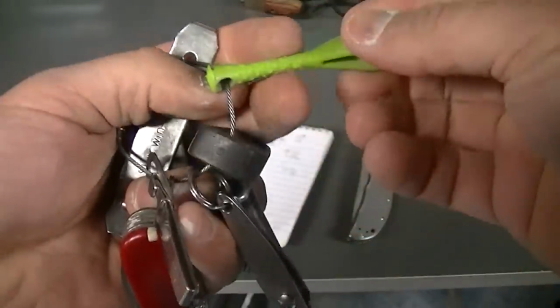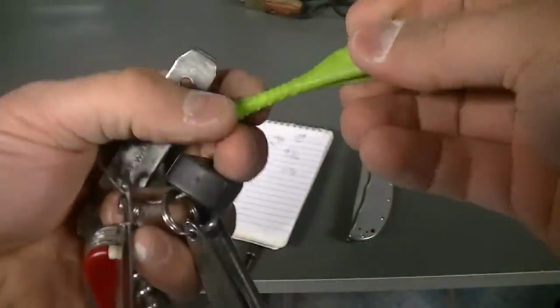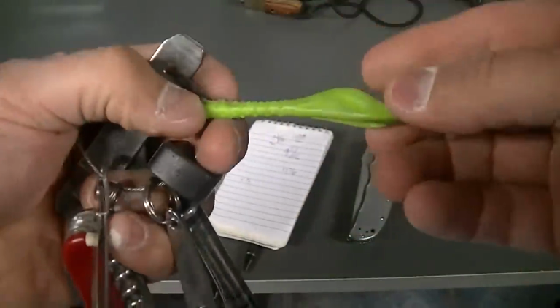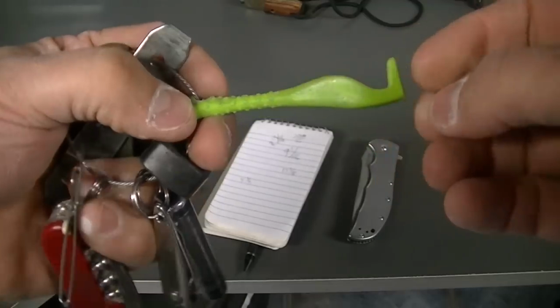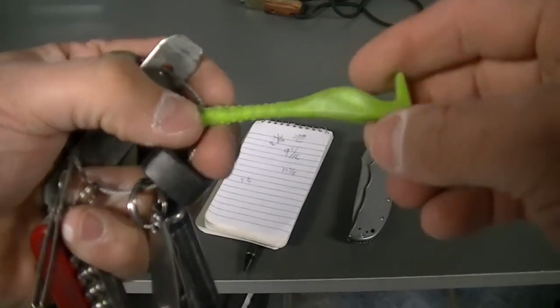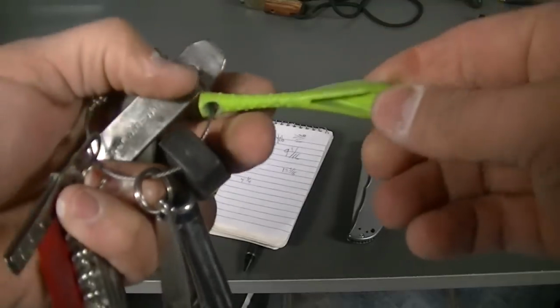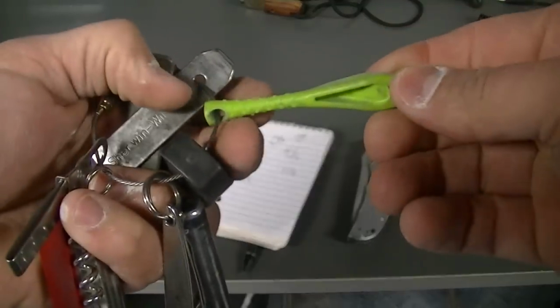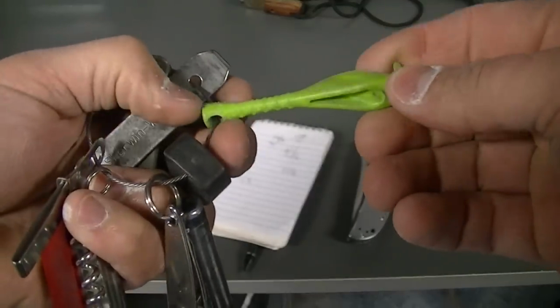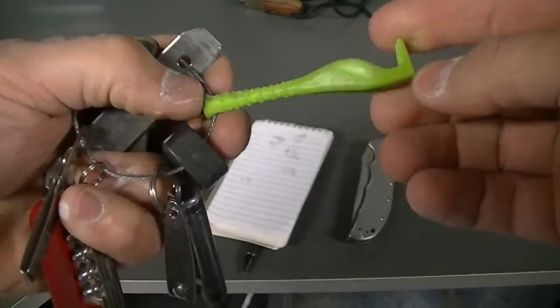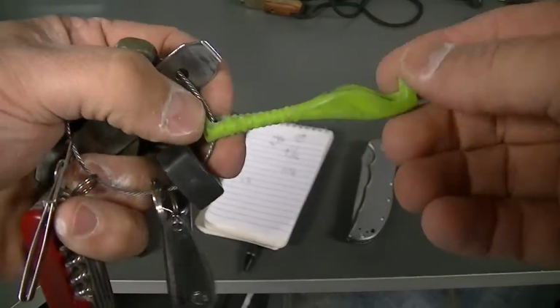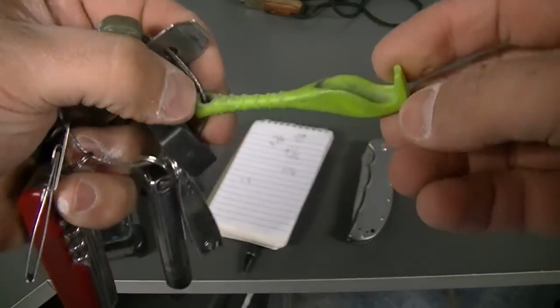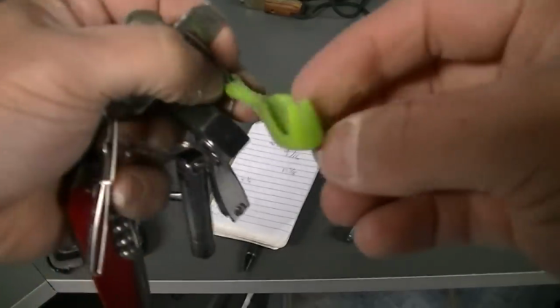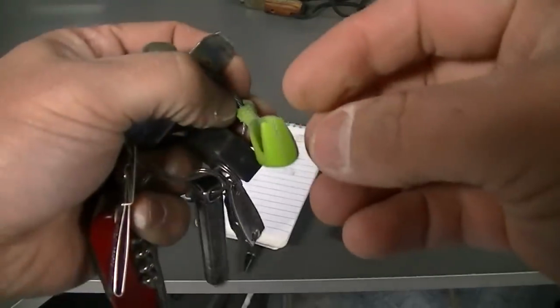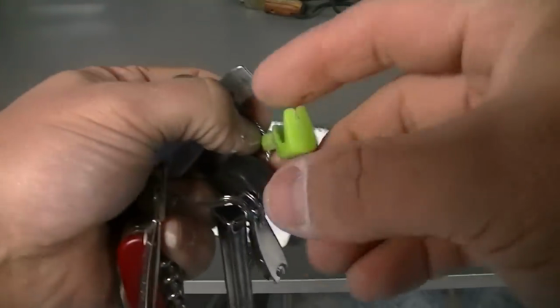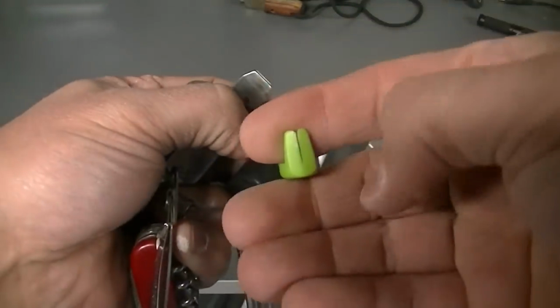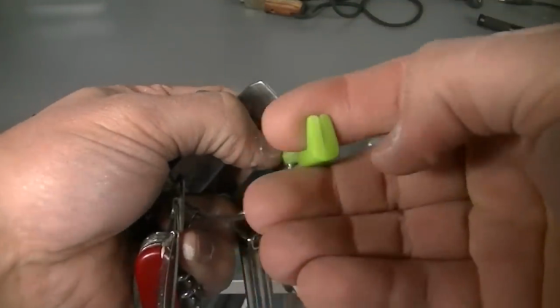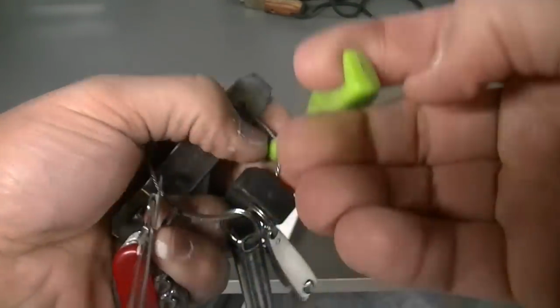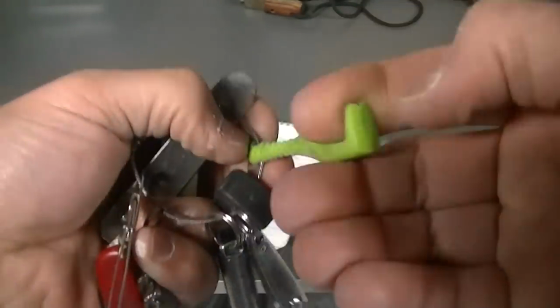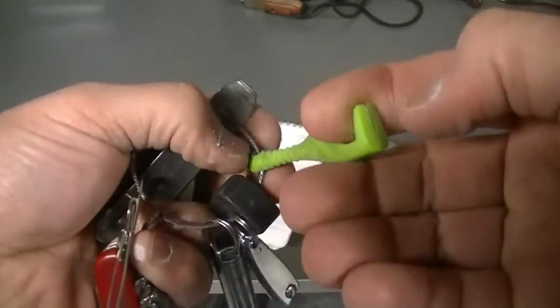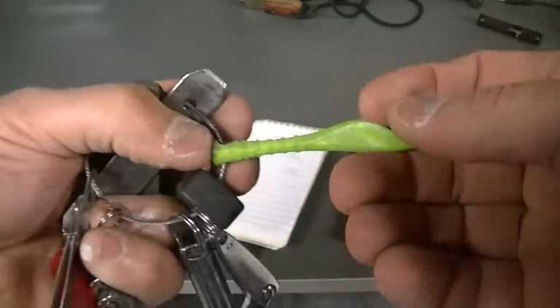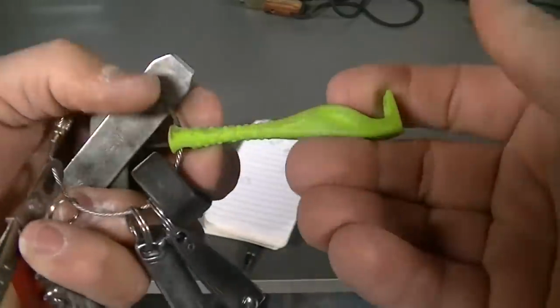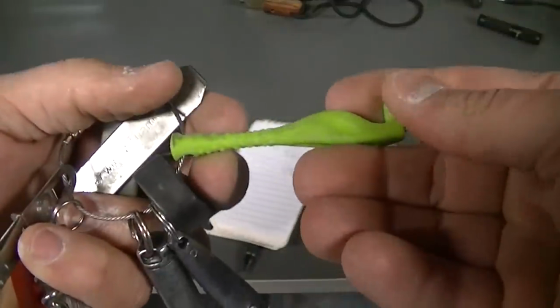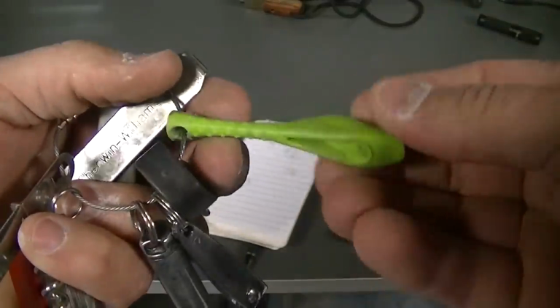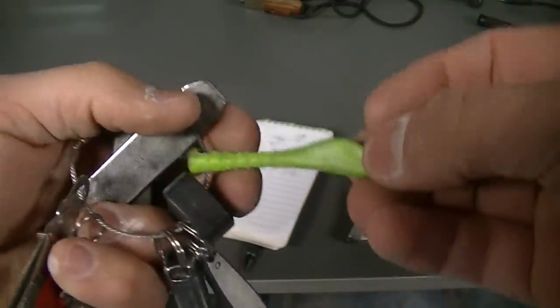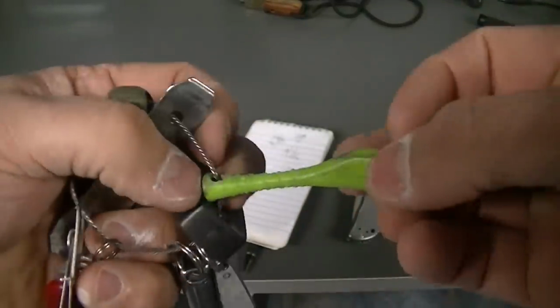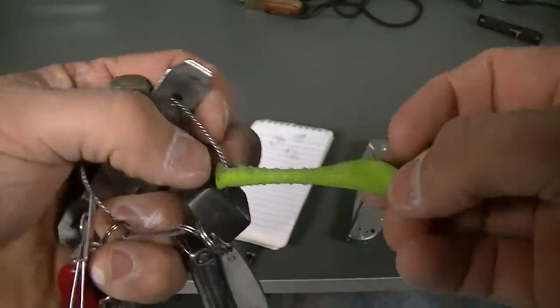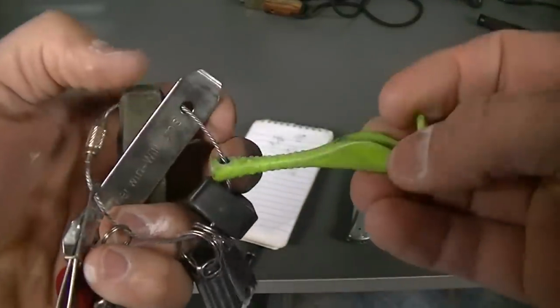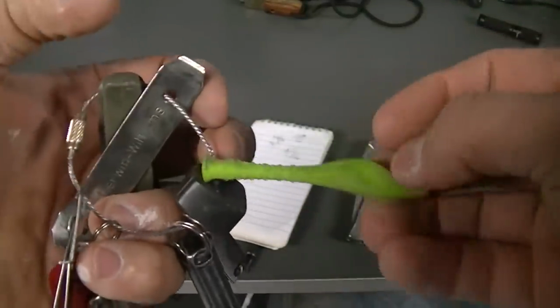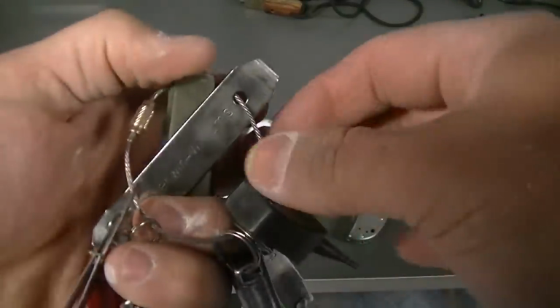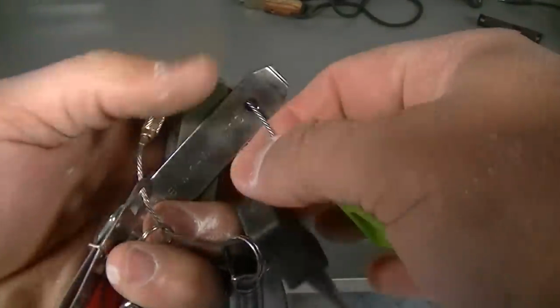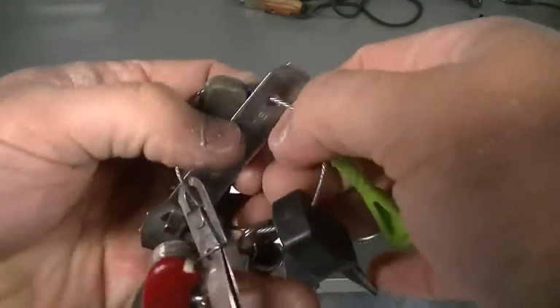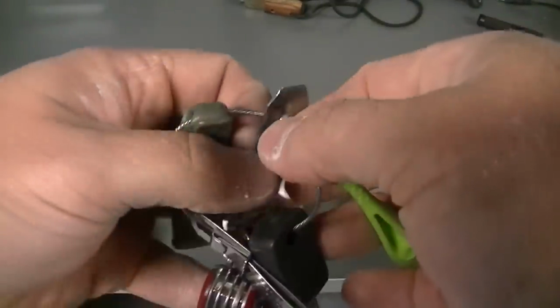I've got this Tick Twister — I love this thing. If you're going to remove a tick, this is my new go-to way to do it. I would not choose another way.